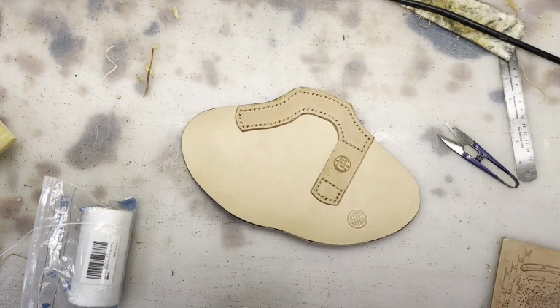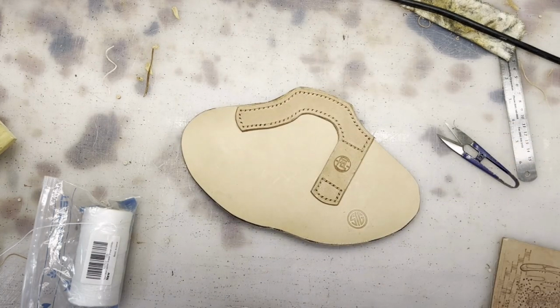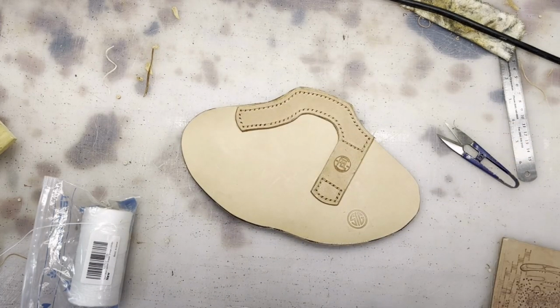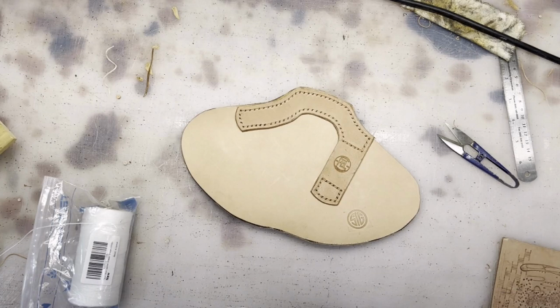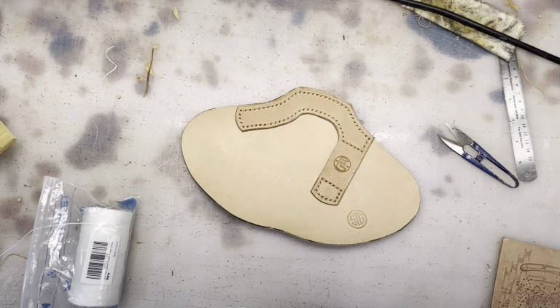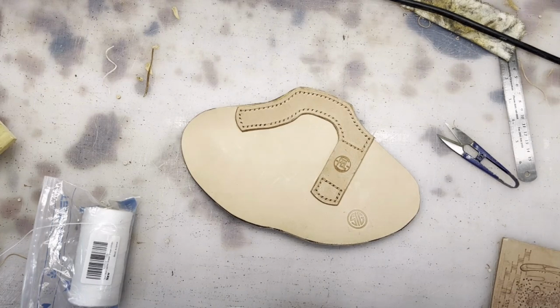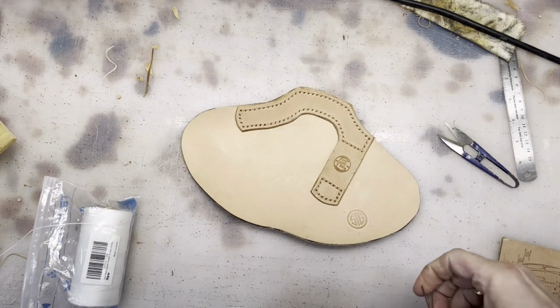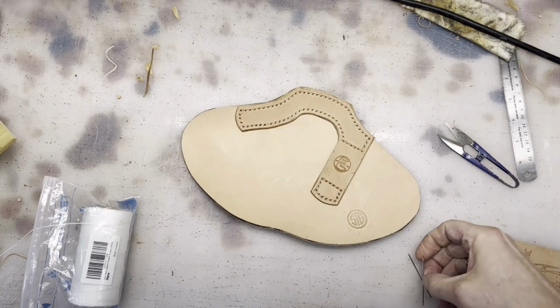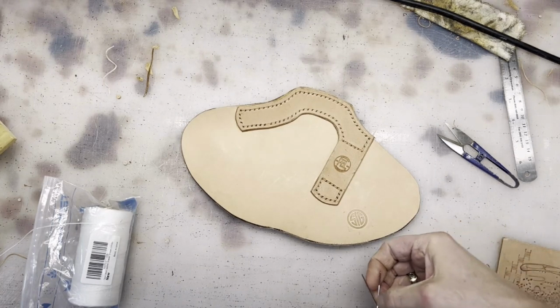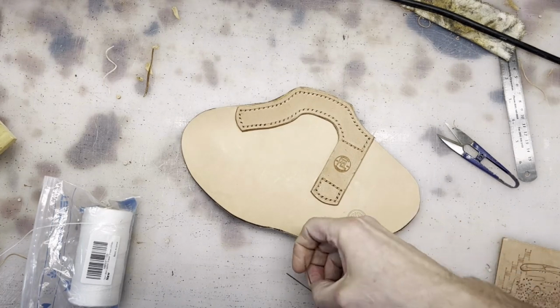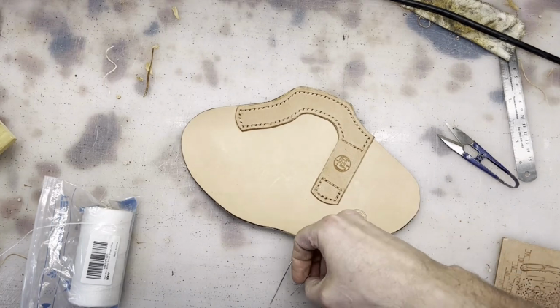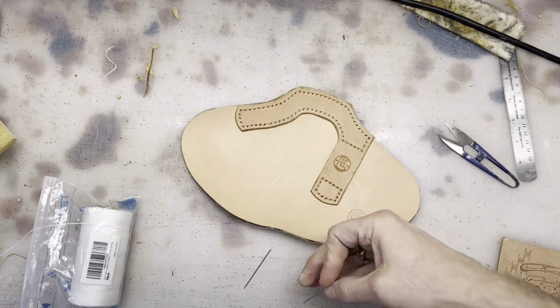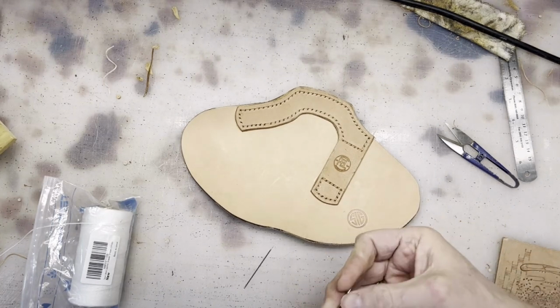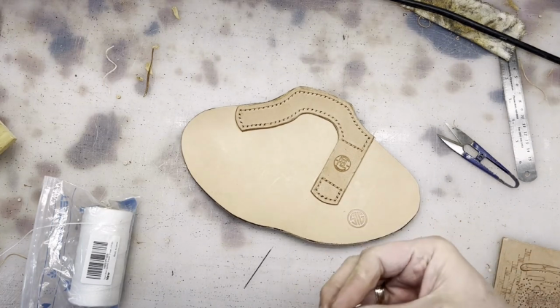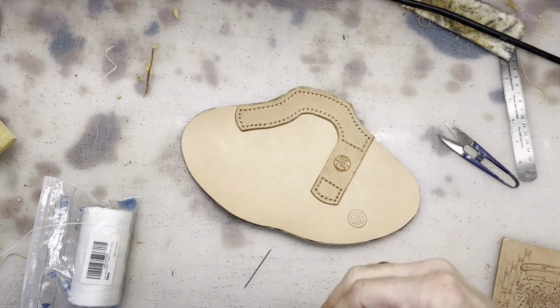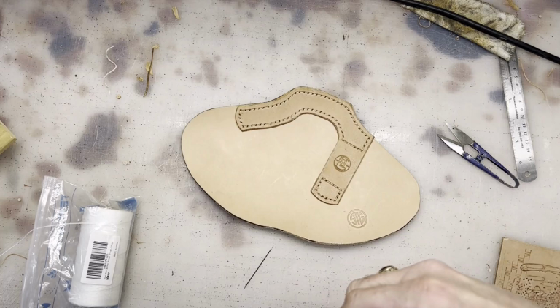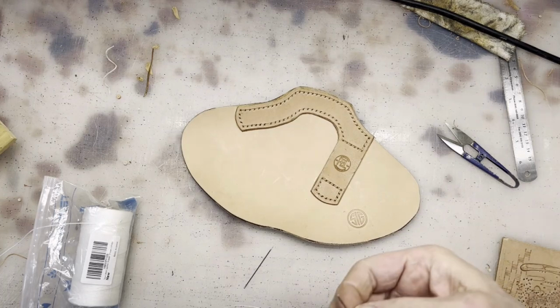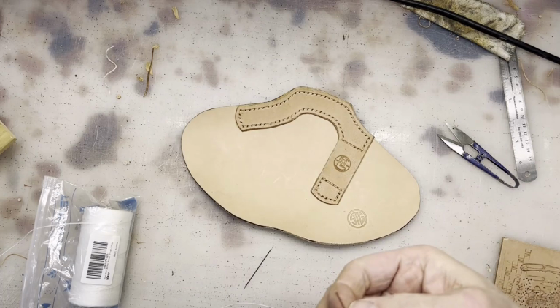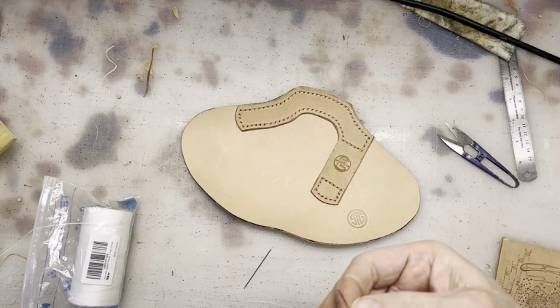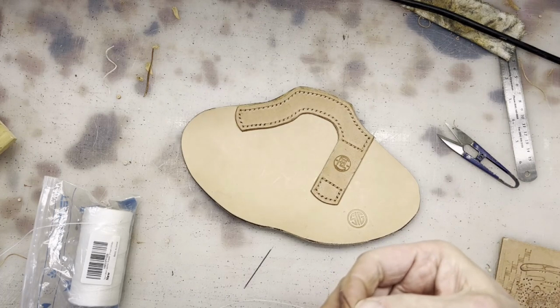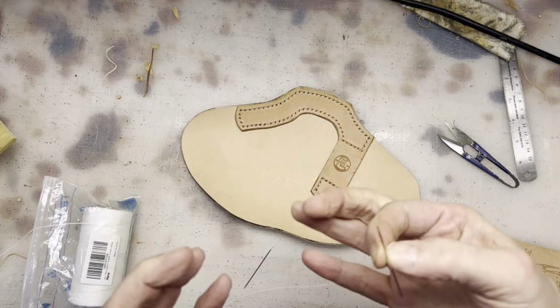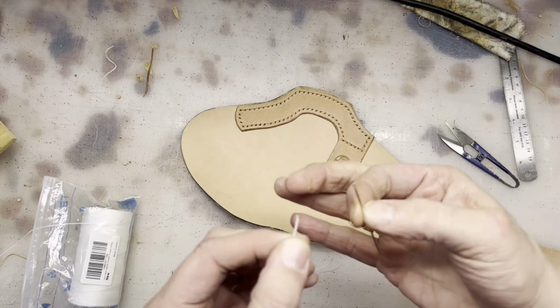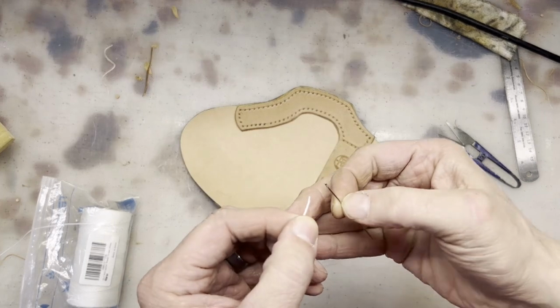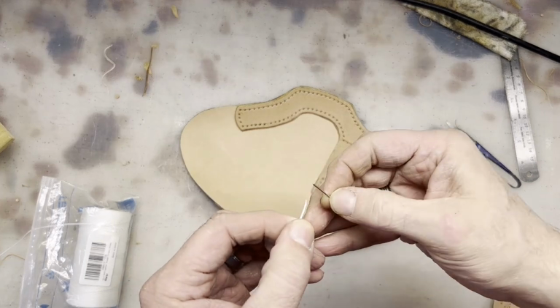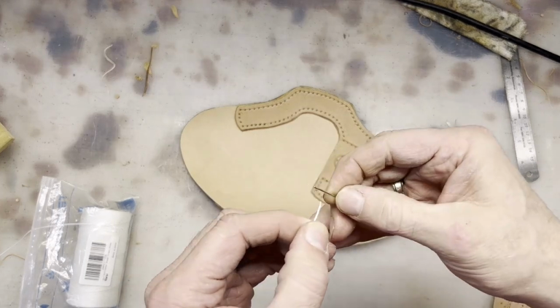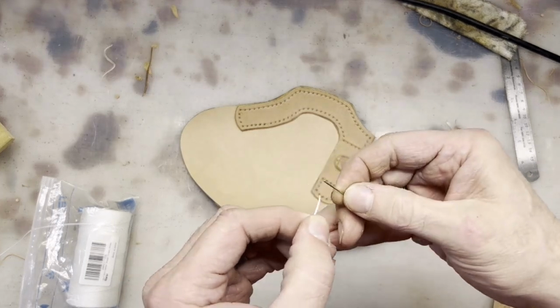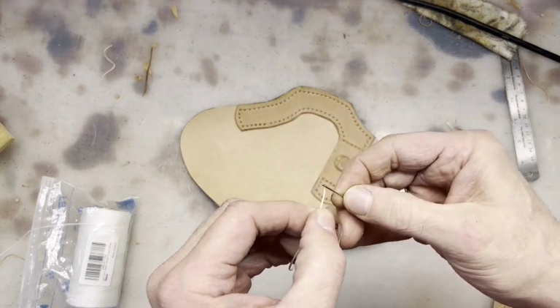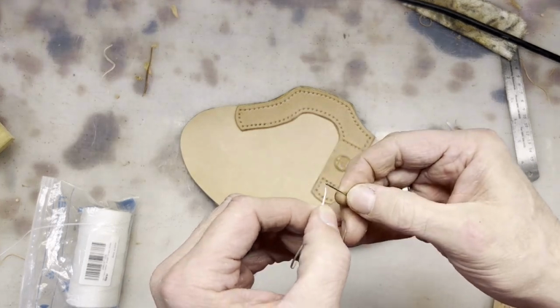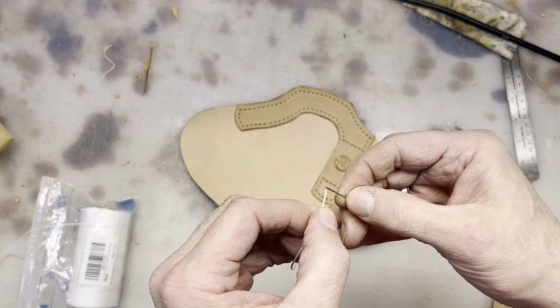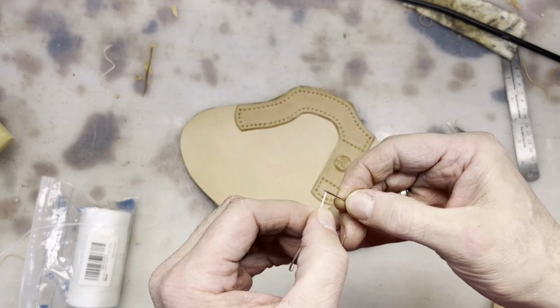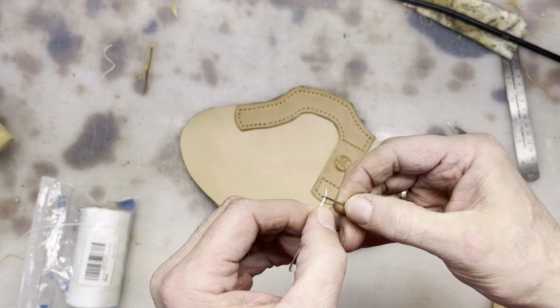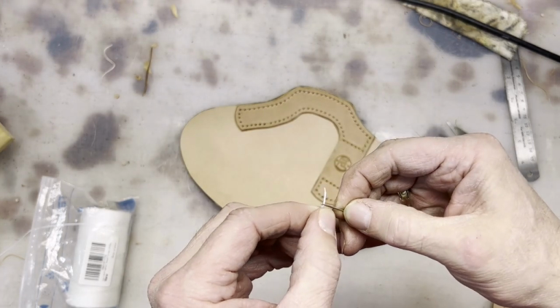I'm using the smallest John James needles that I can find, and this is how I do my needles.